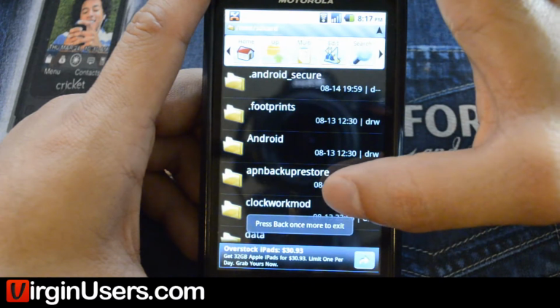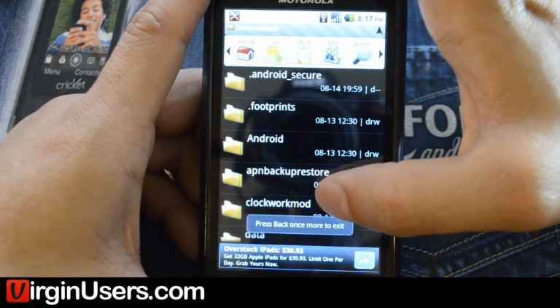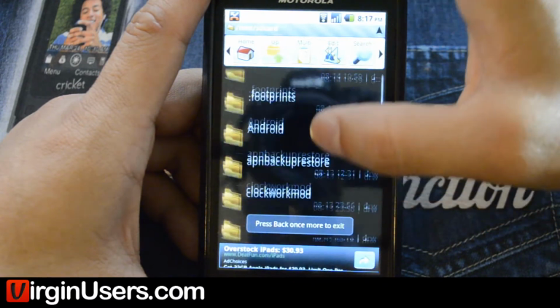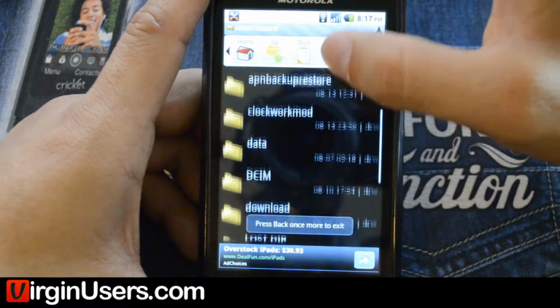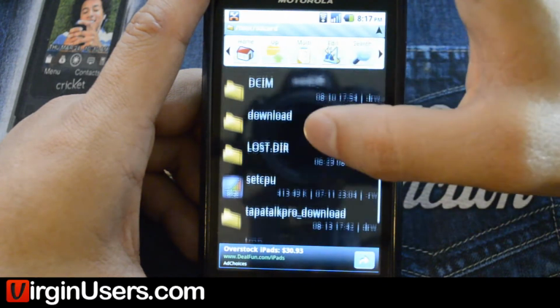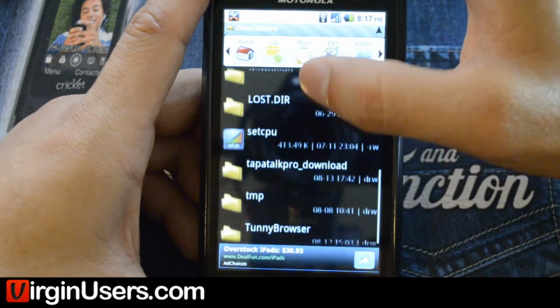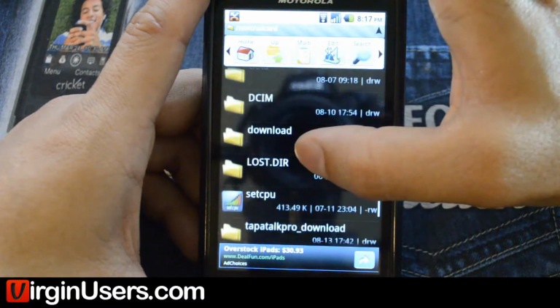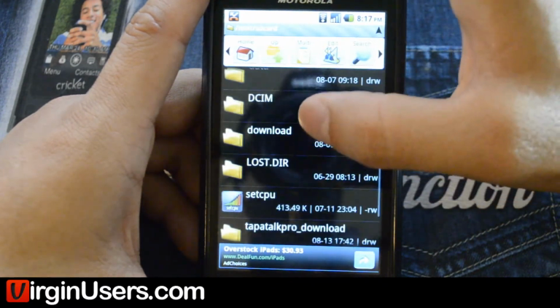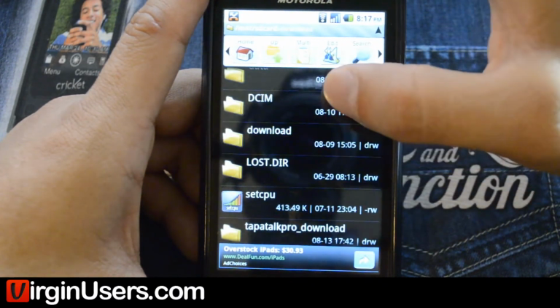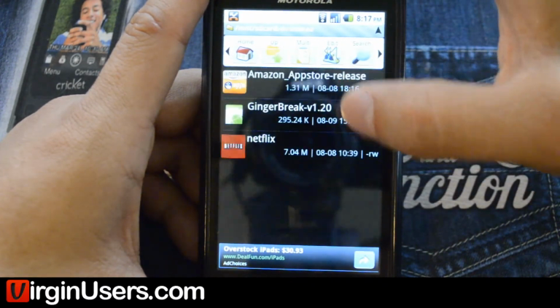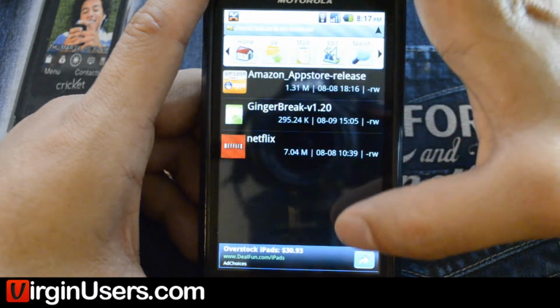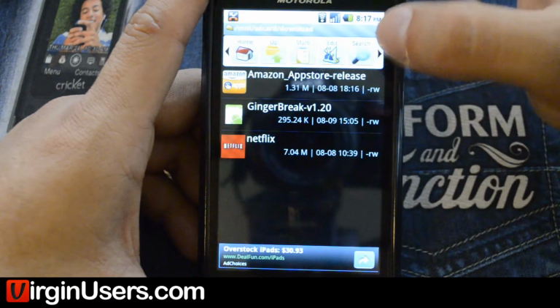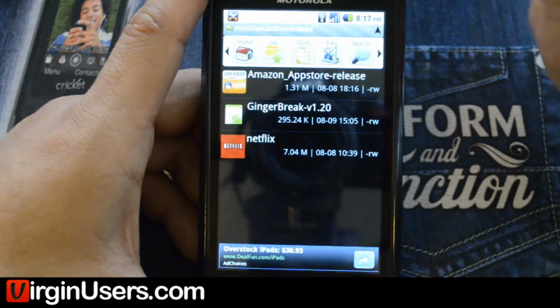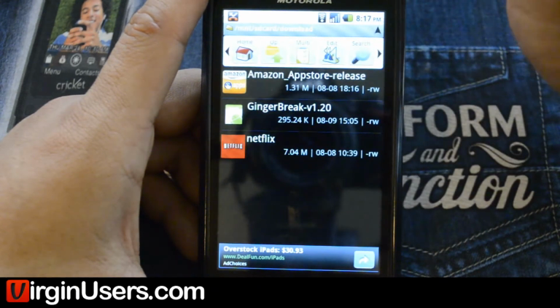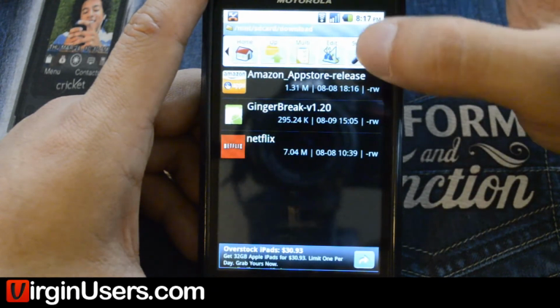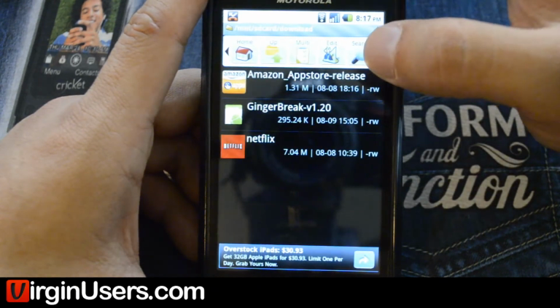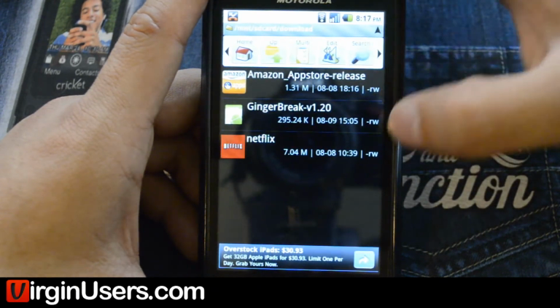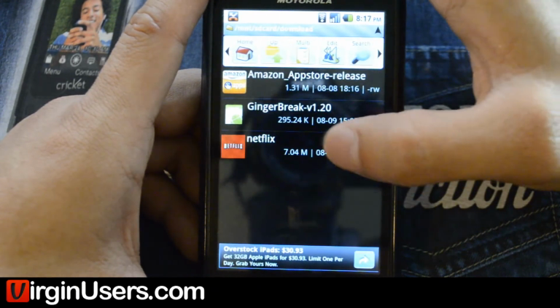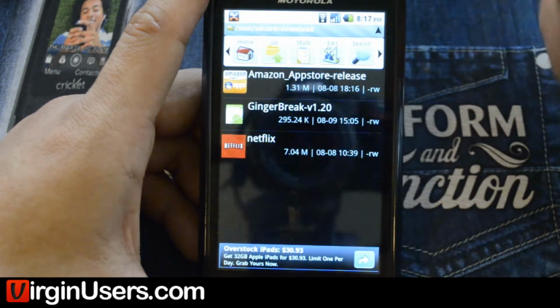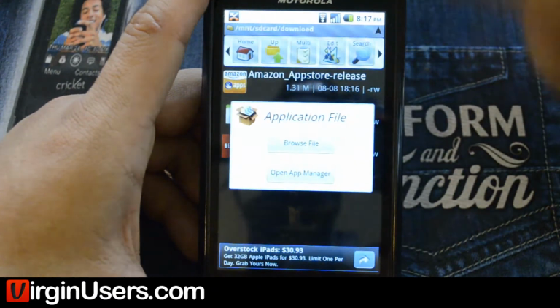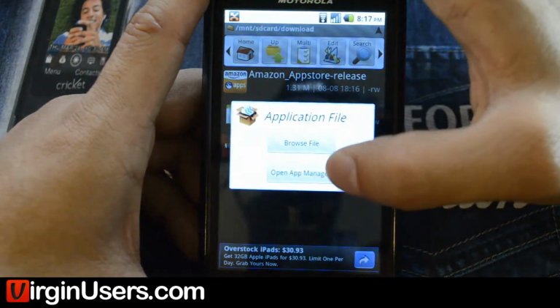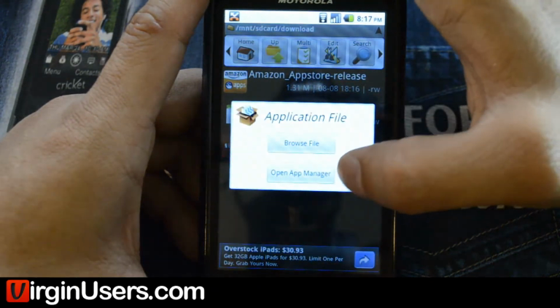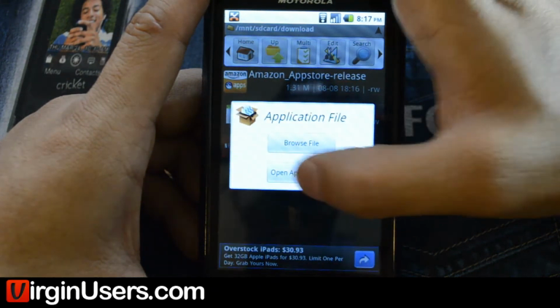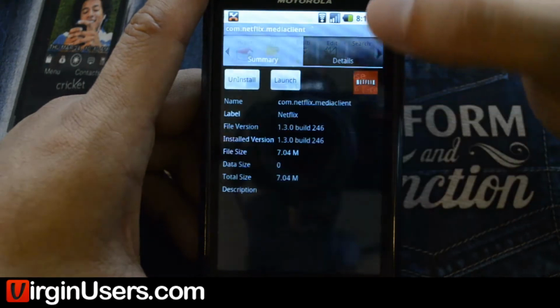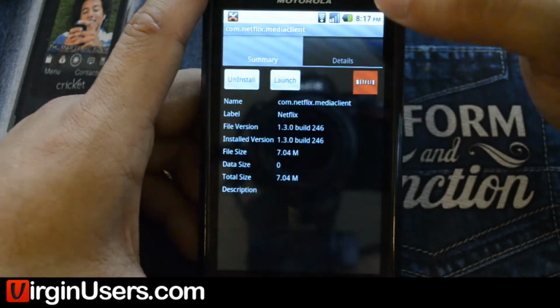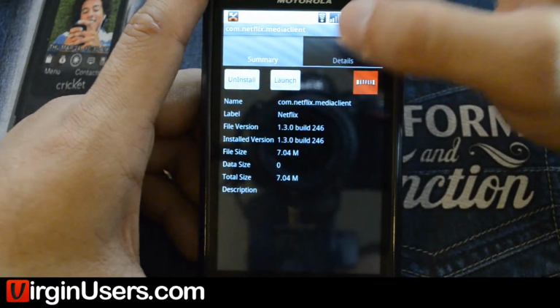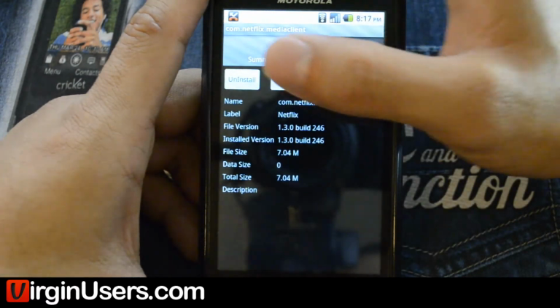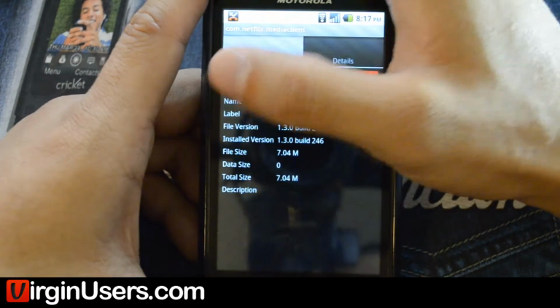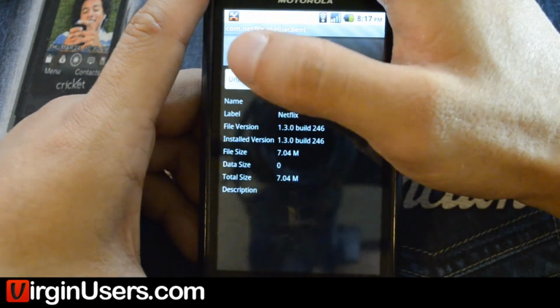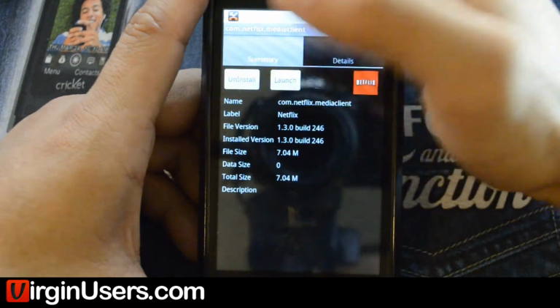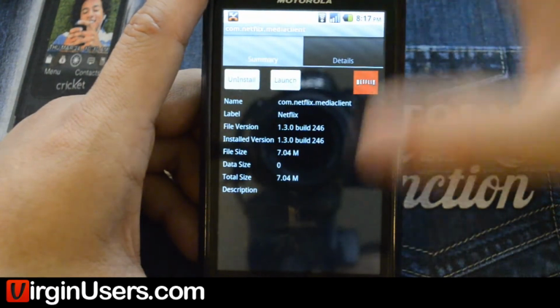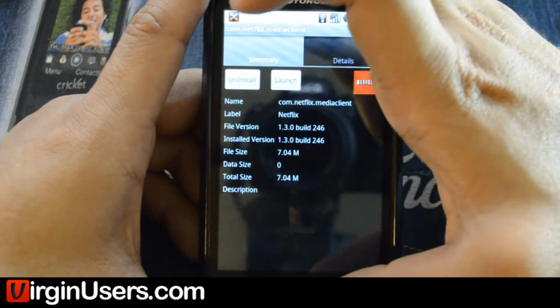You're going to go ahead and click it. Okay, it is here — it's in our download folder. Click Netflix, open App Manager, and it will install right there.